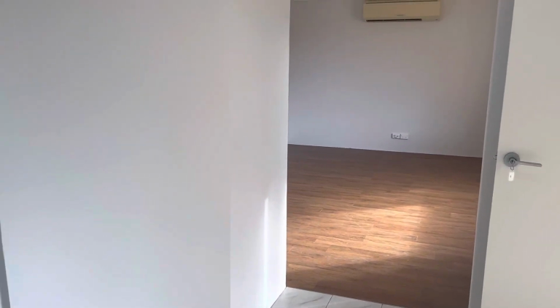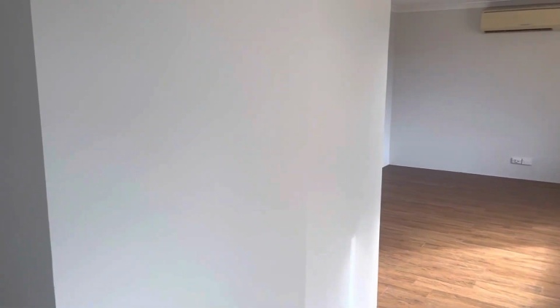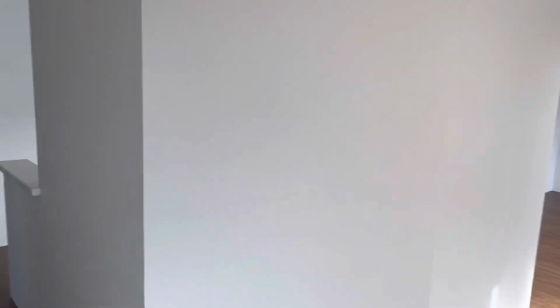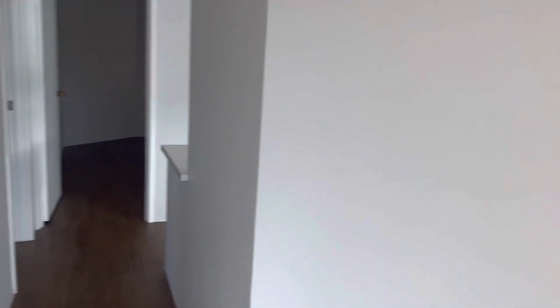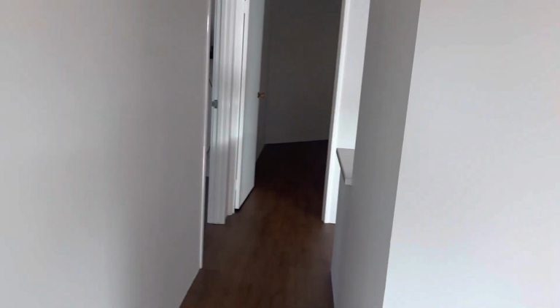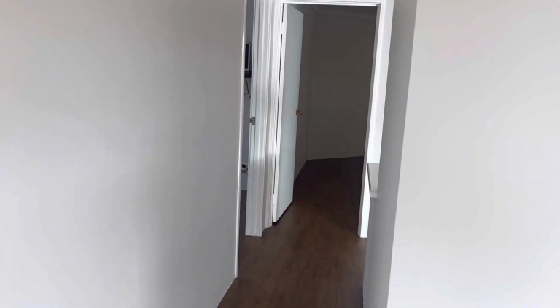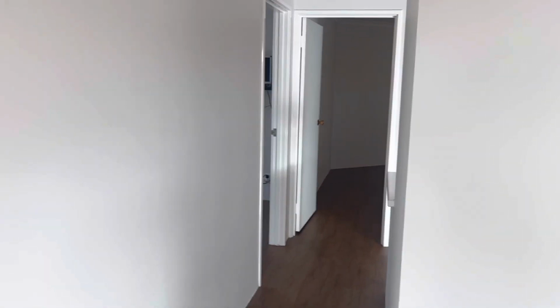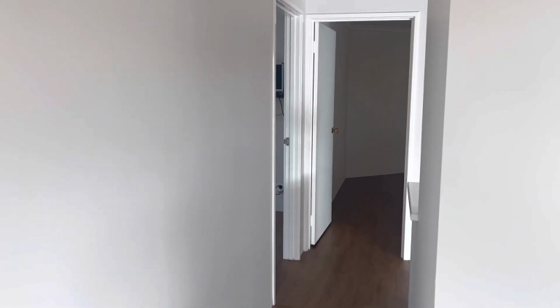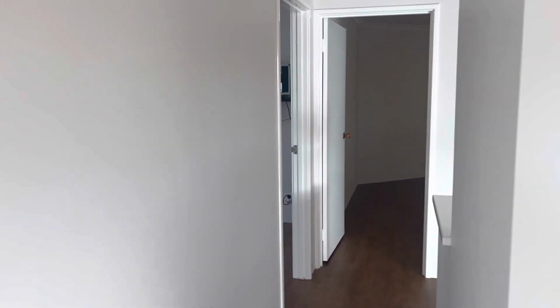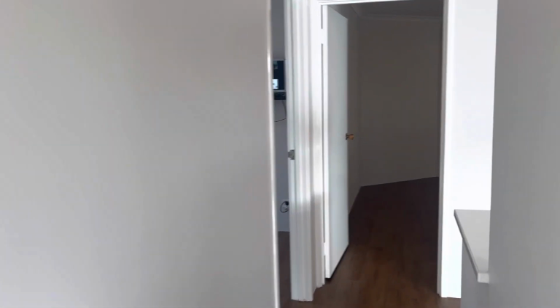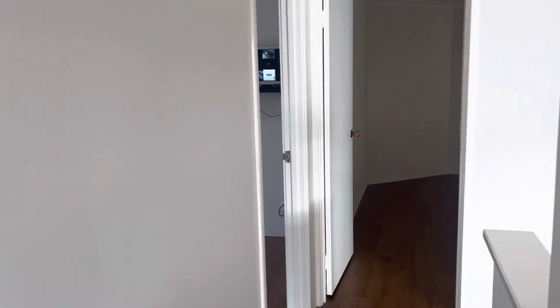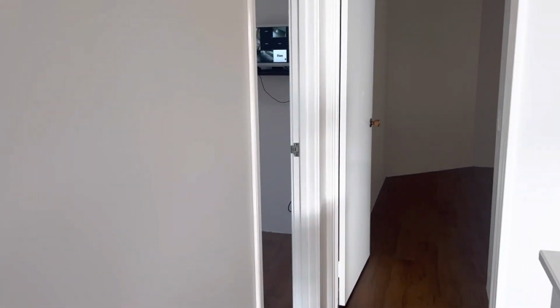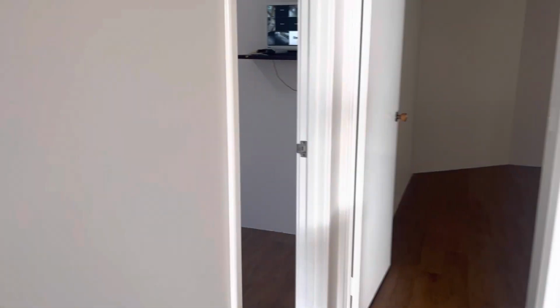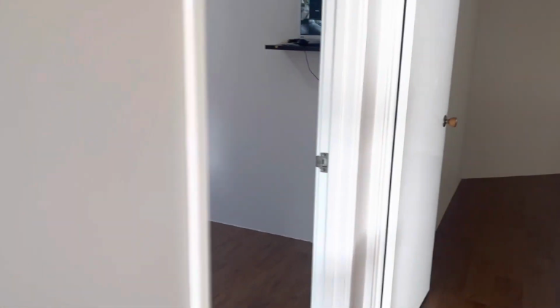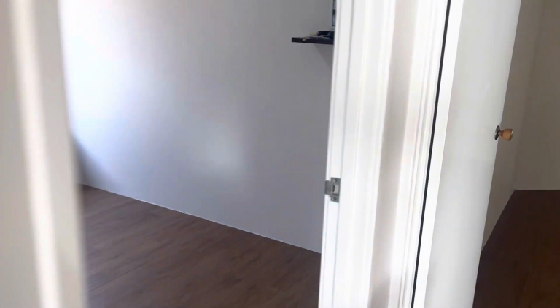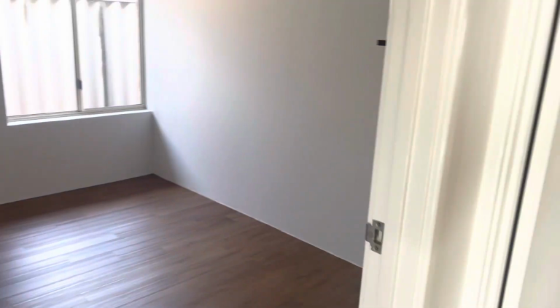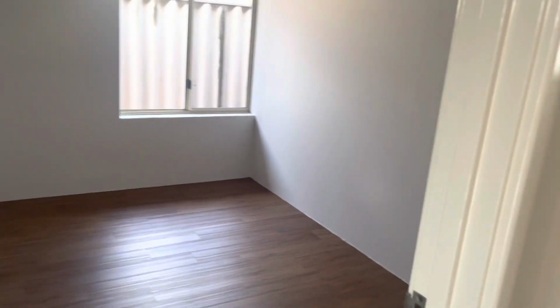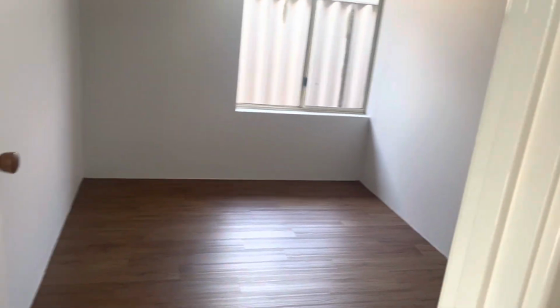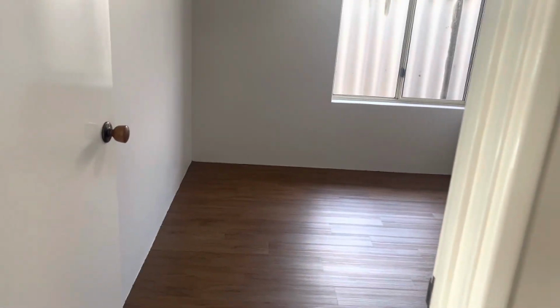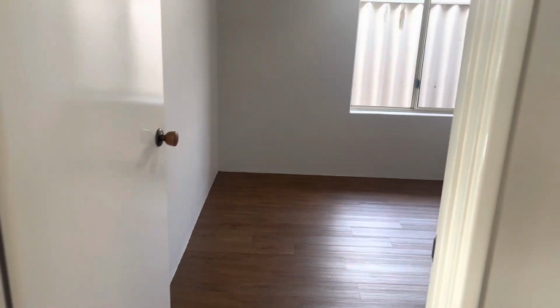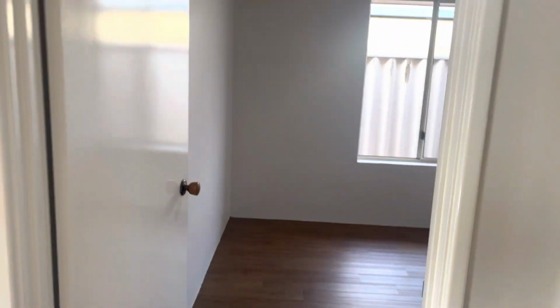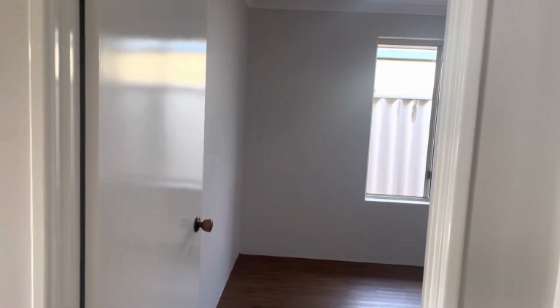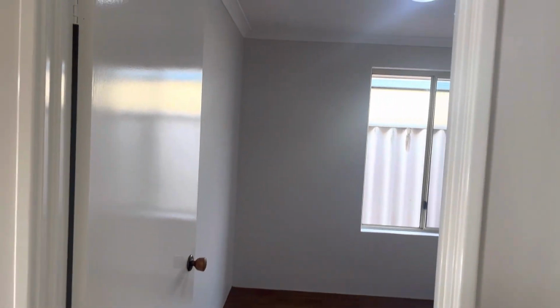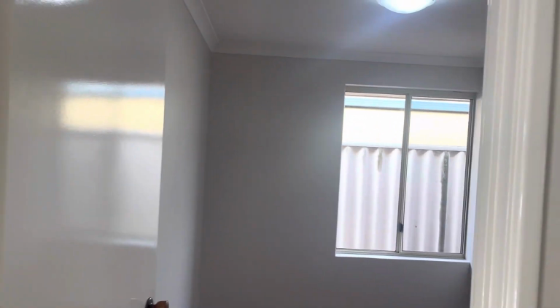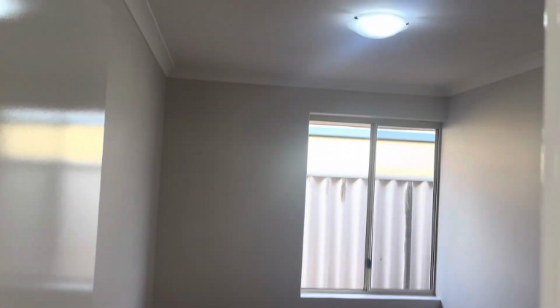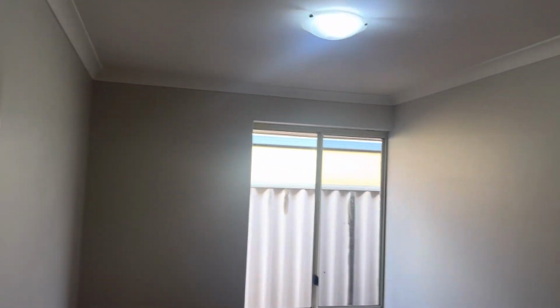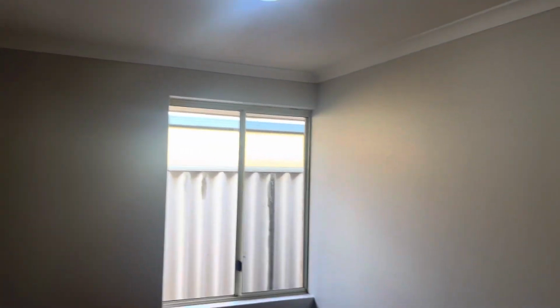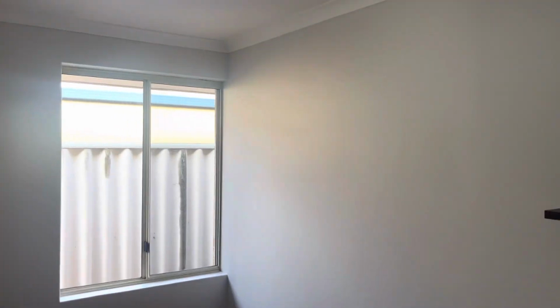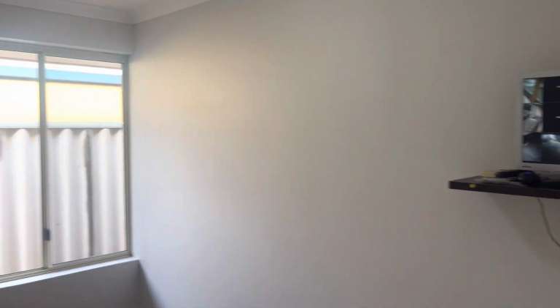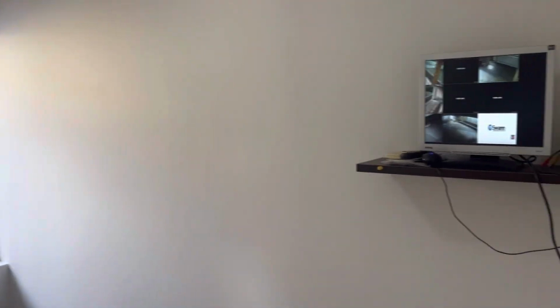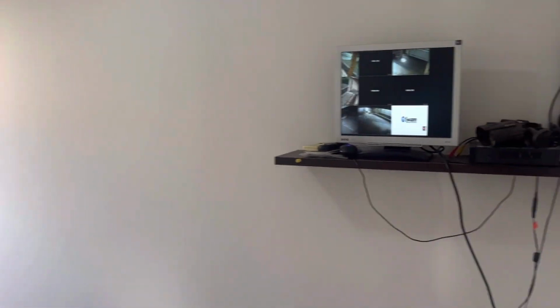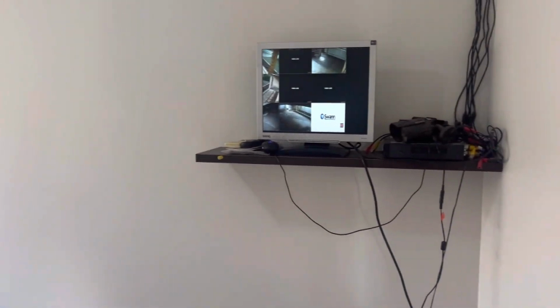To the front area we've got the study or fifth bedroom. It's a good size and really can be used as a bedroom. We do have a security system that is included.